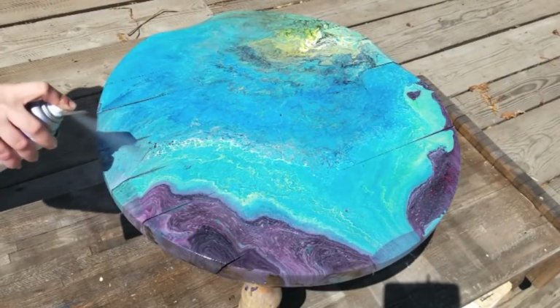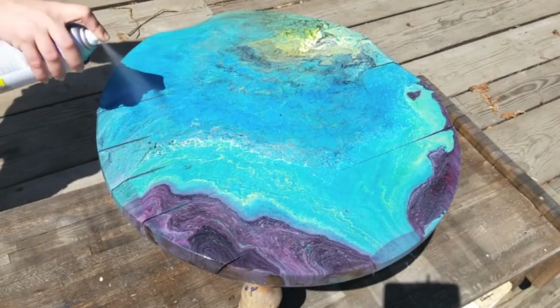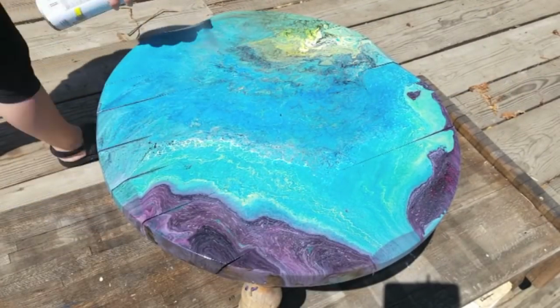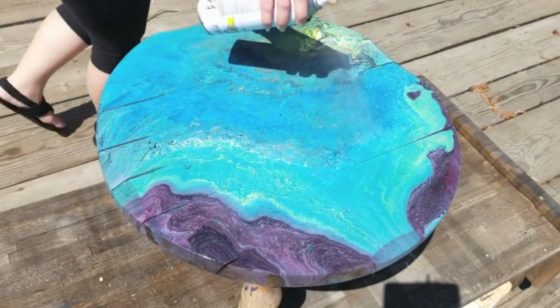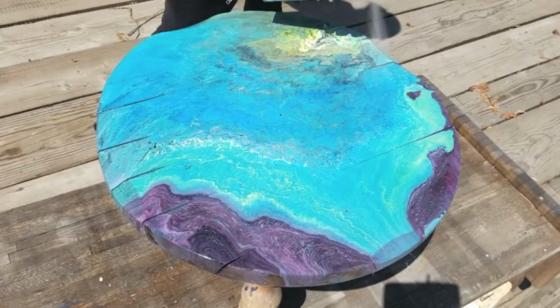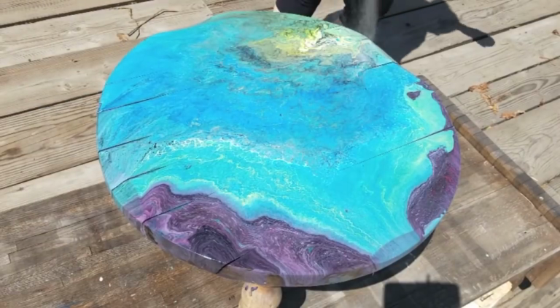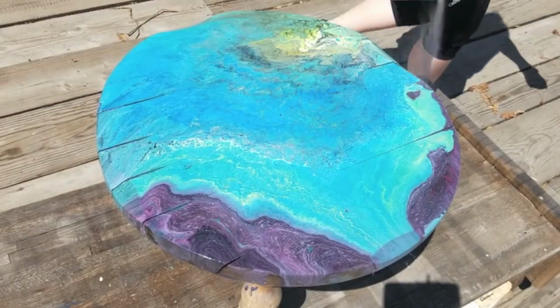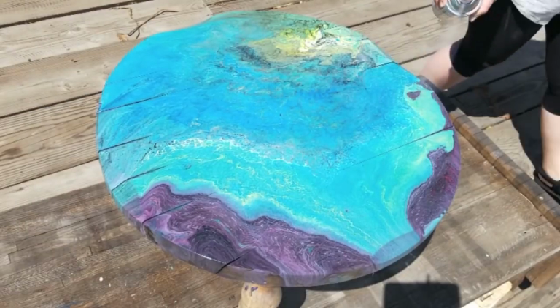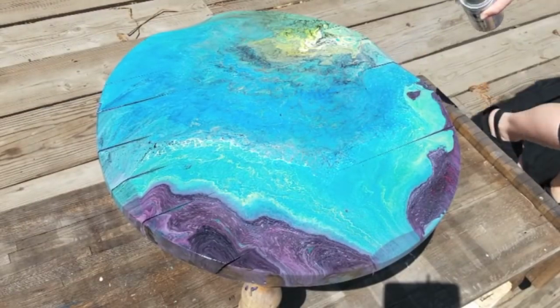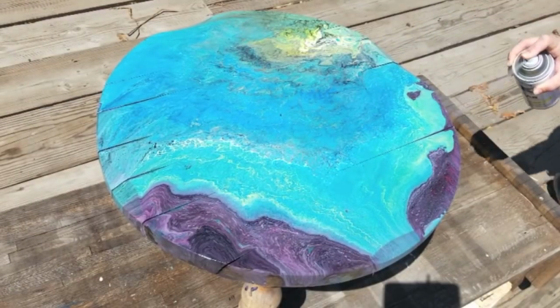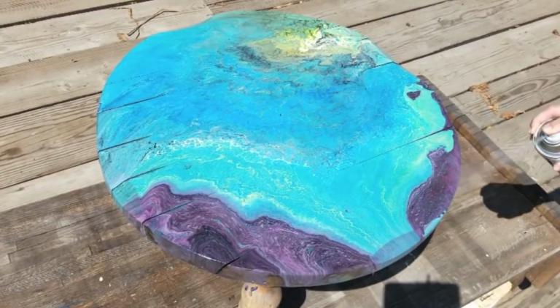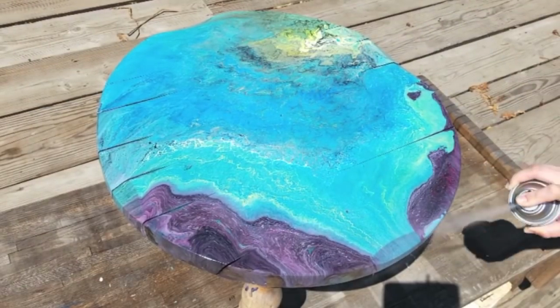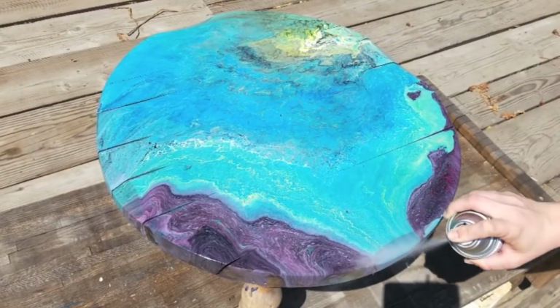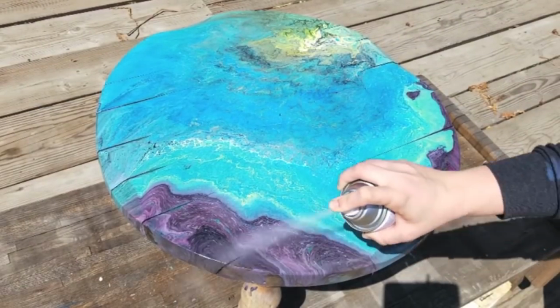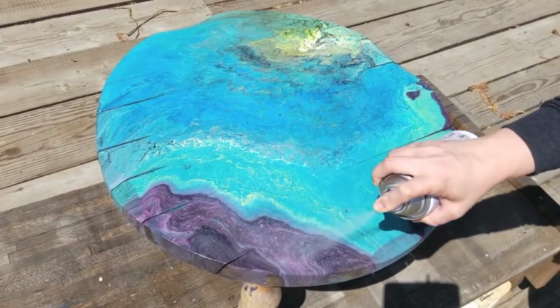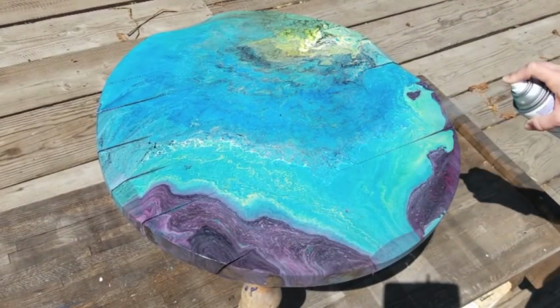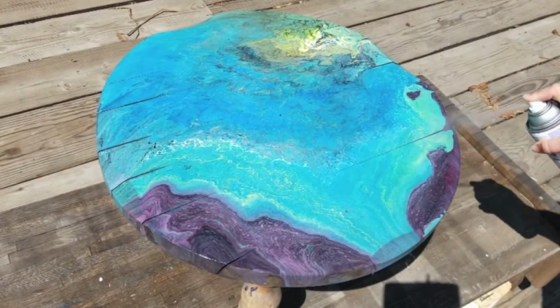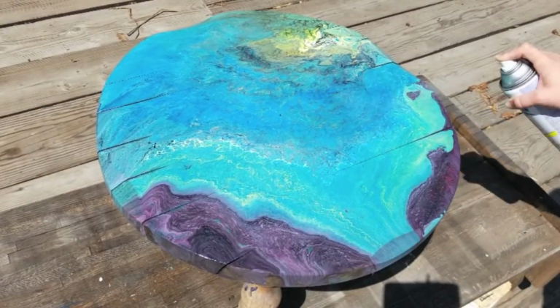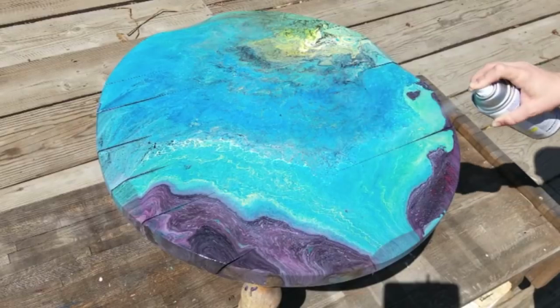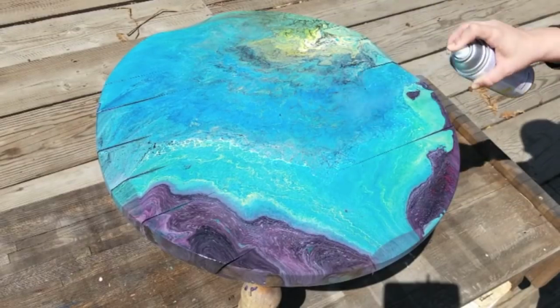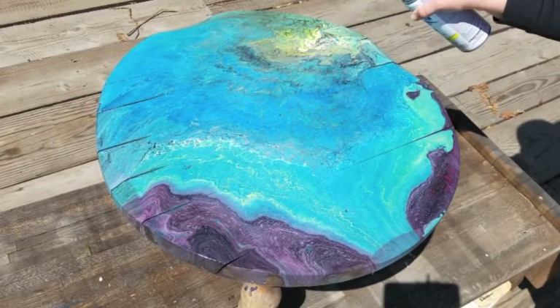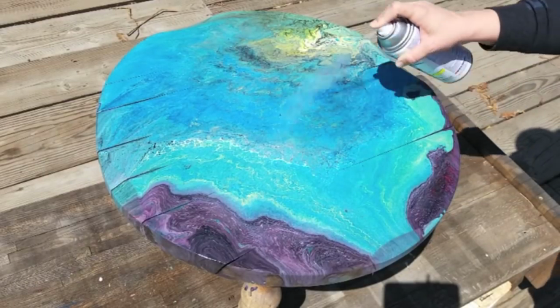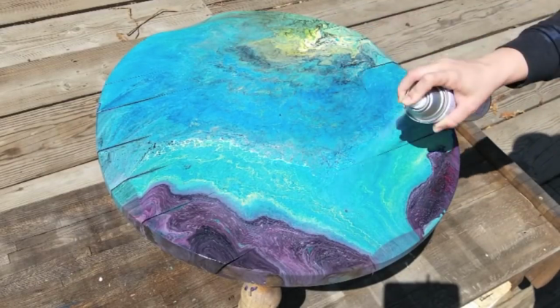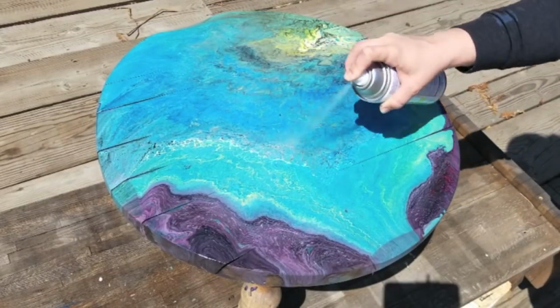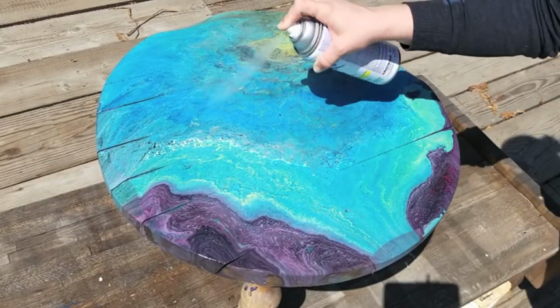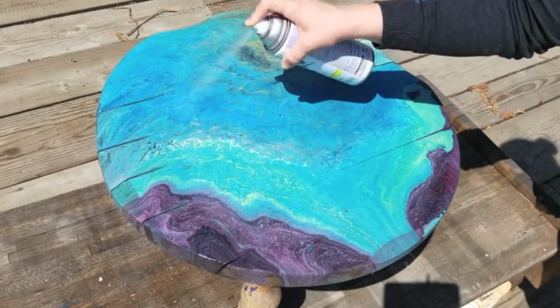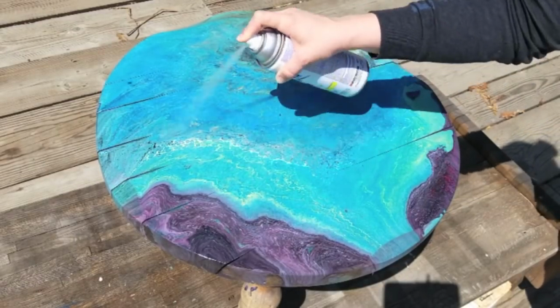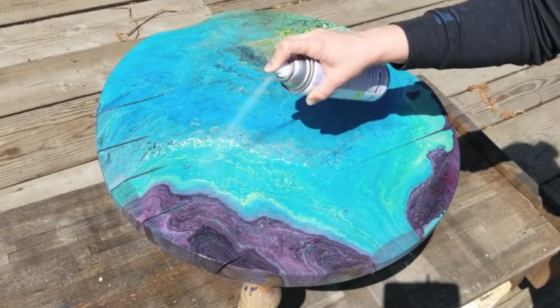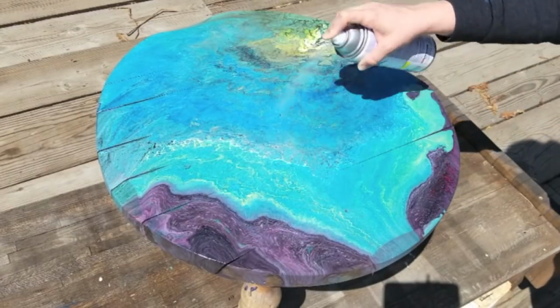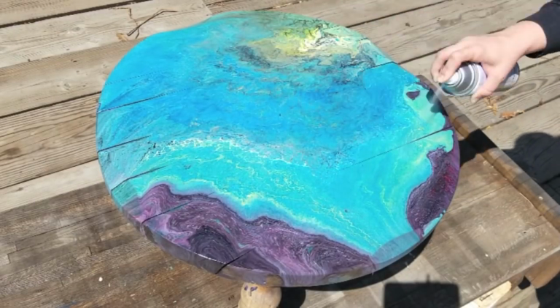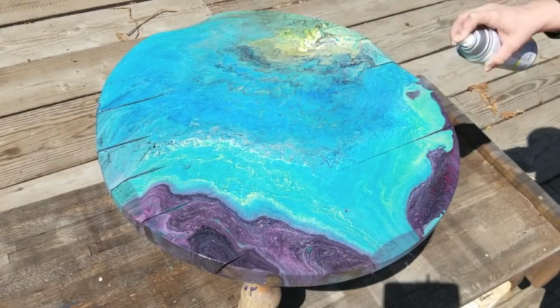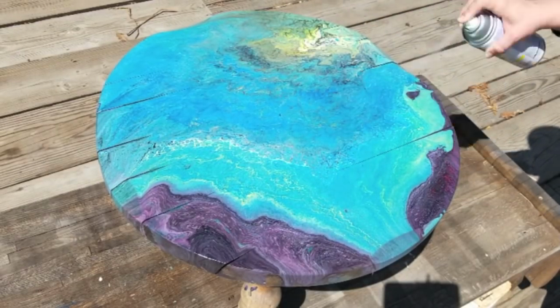I will most likely do a few coats, so instead of giving a really heavy coat it's much better to just do a coat, let it dry, and come back and do another coat.